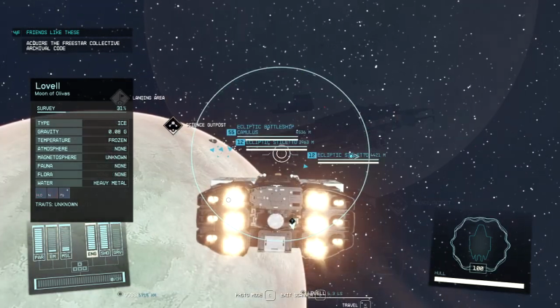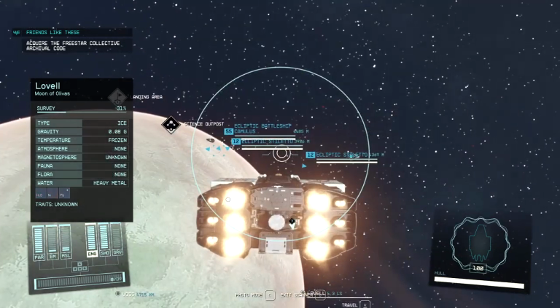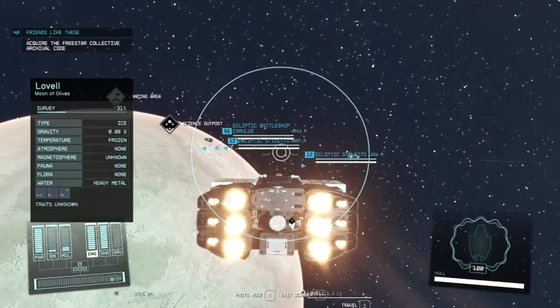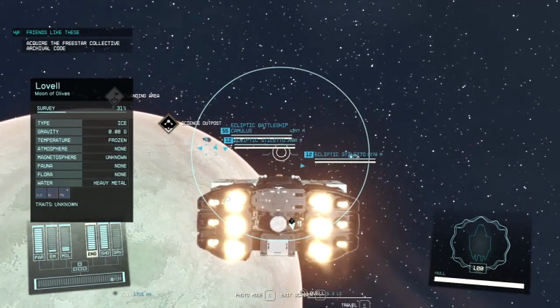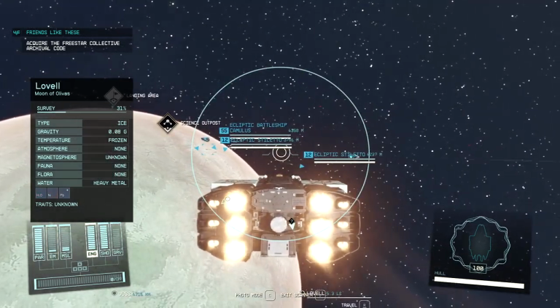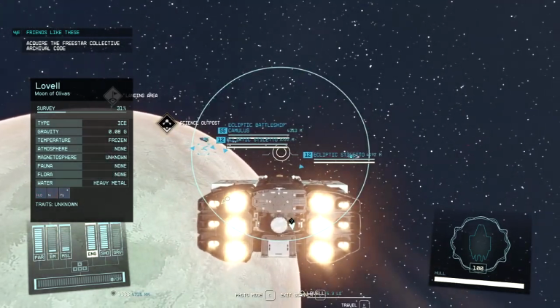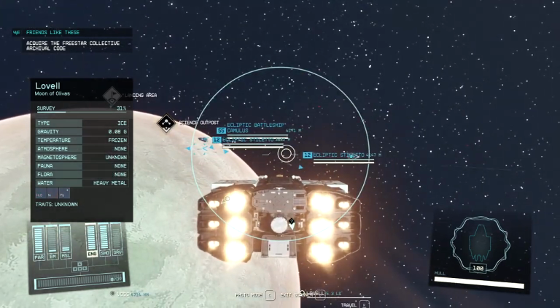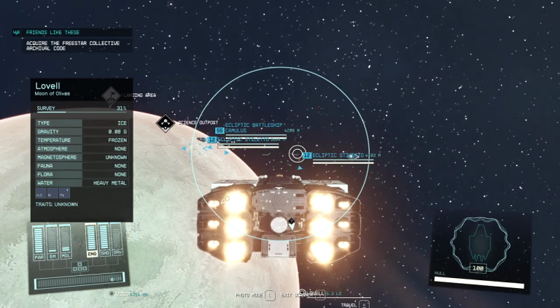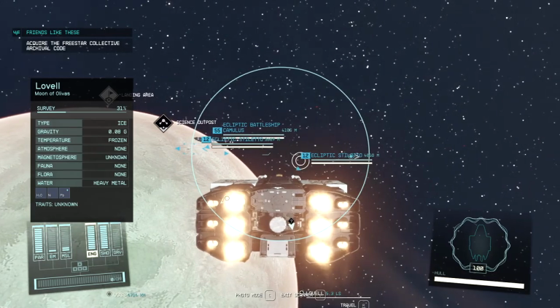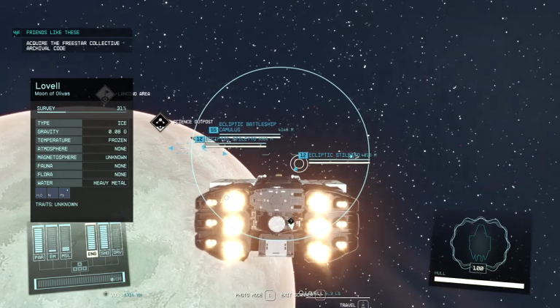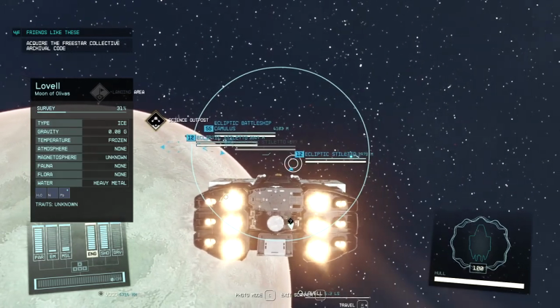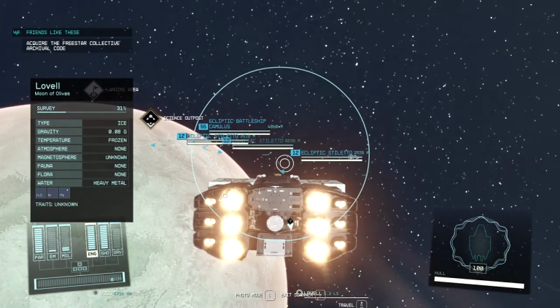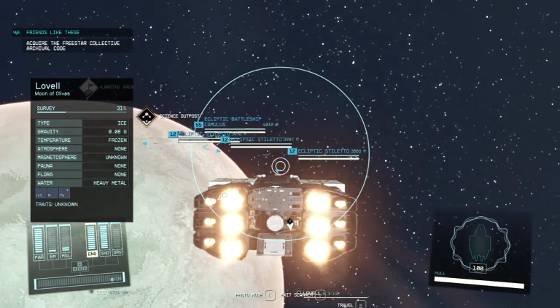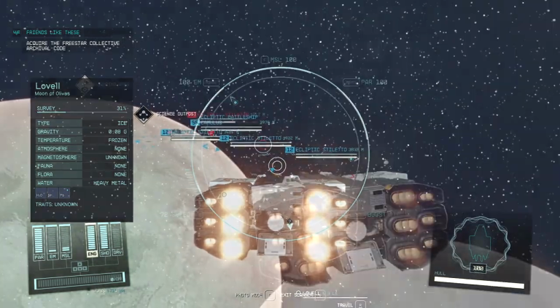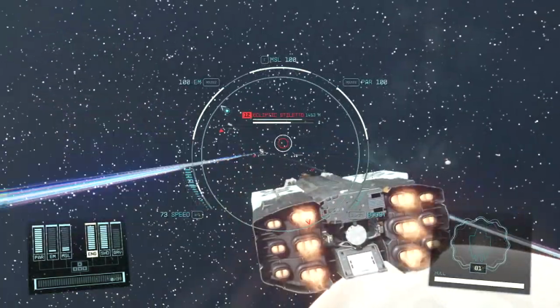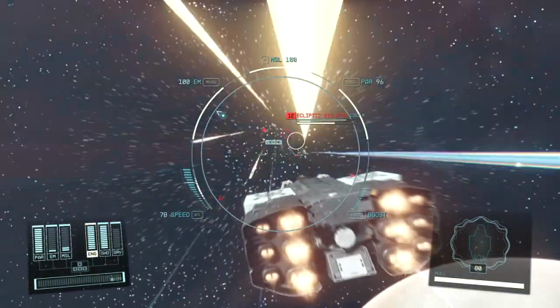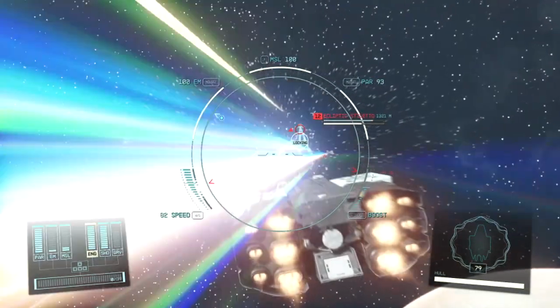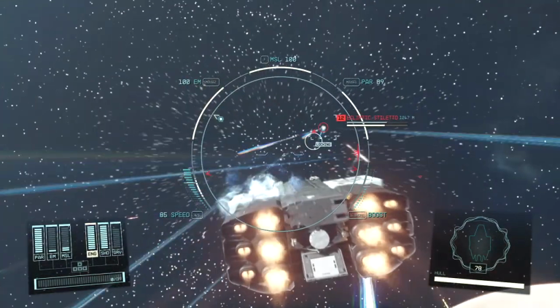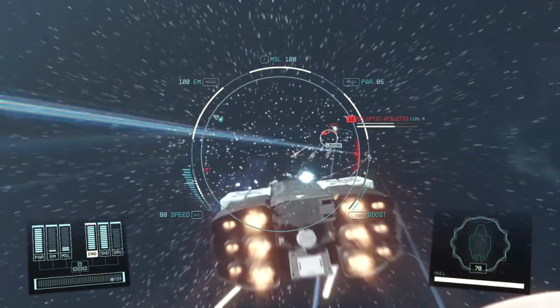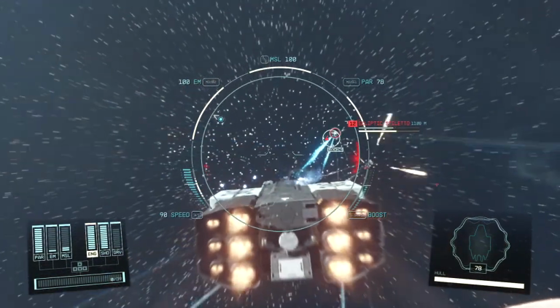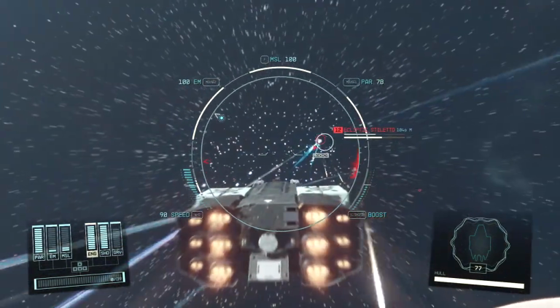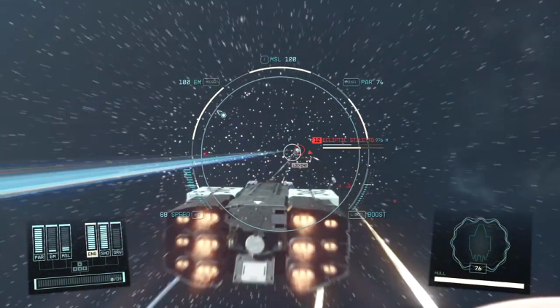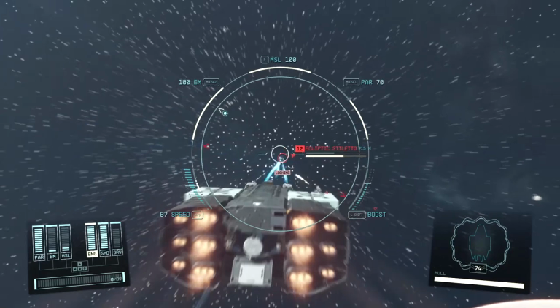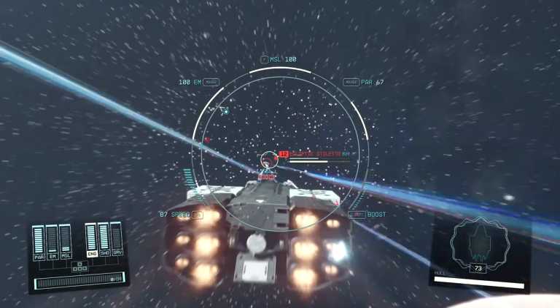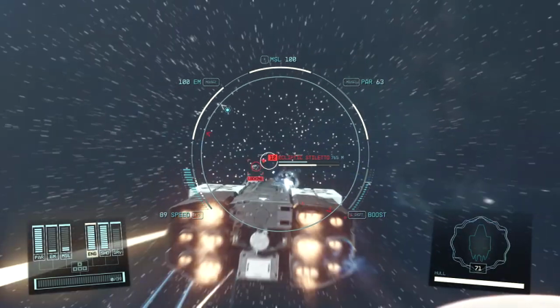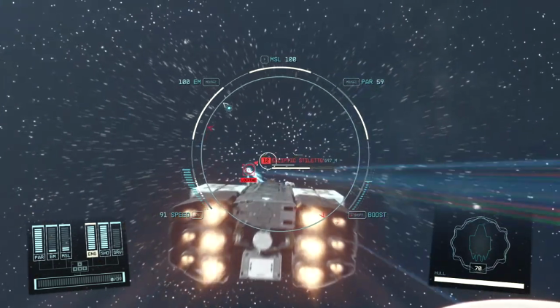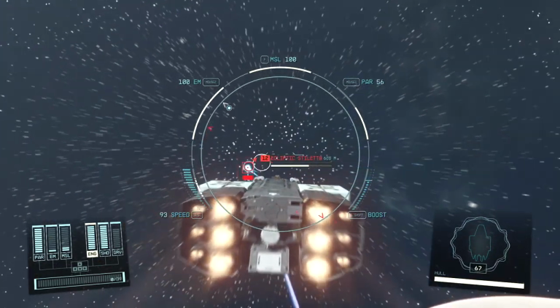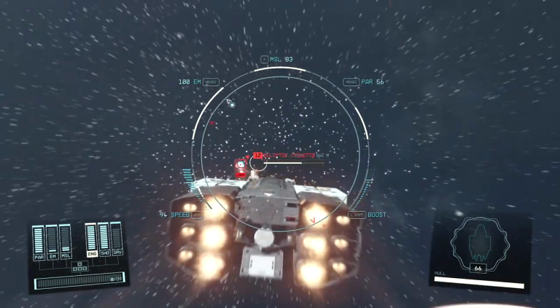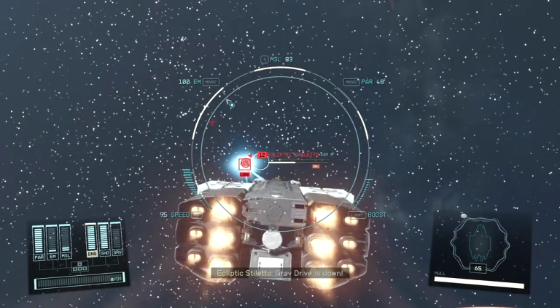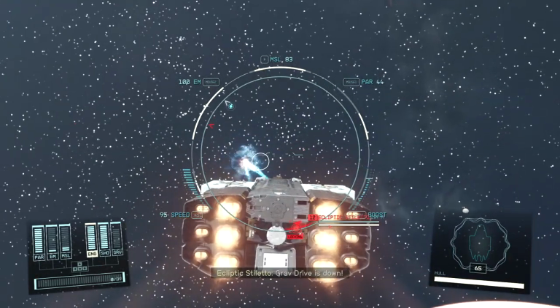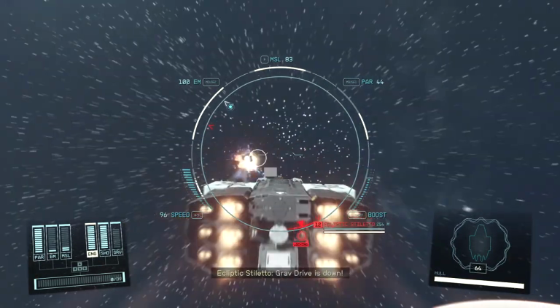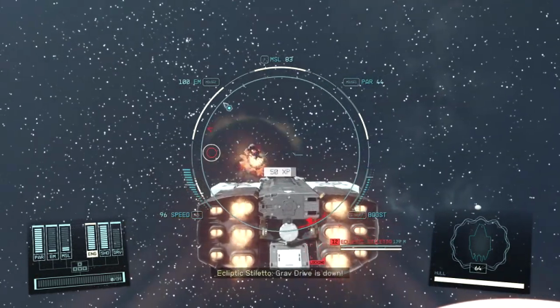We'll start by making the best possible class A ship that you can make without any levels in the starship design skill. Then we'll look at the upgrades you can benefit from if you spend points on this skill and gain more levels.